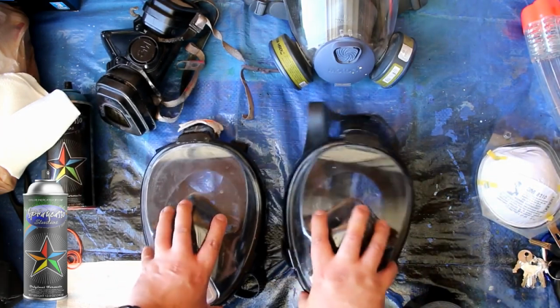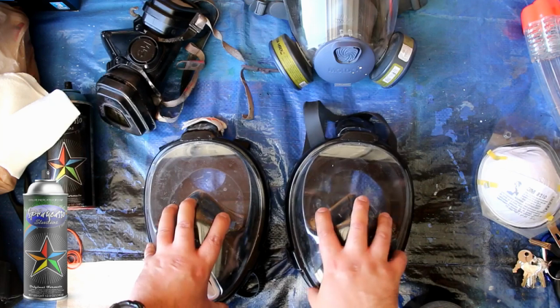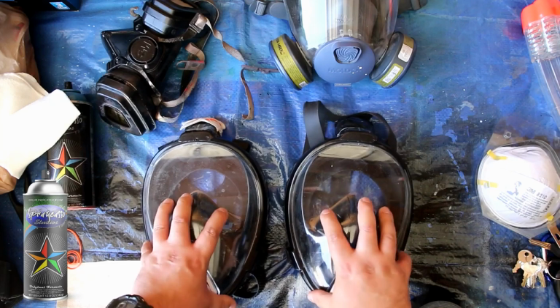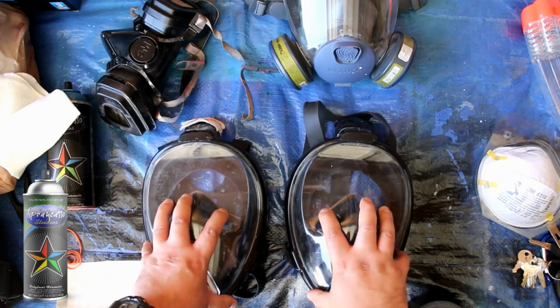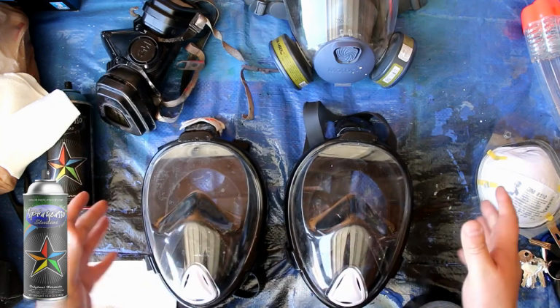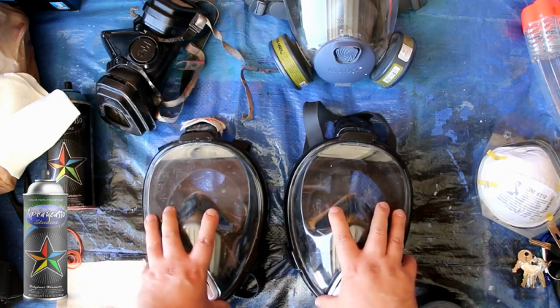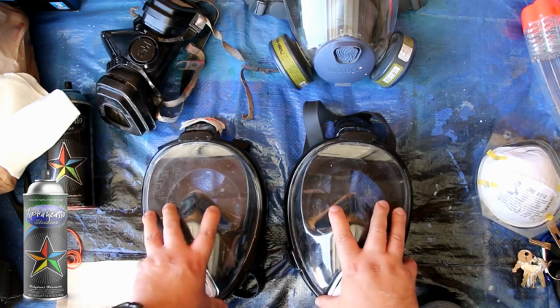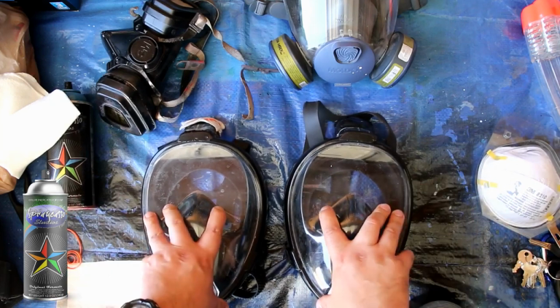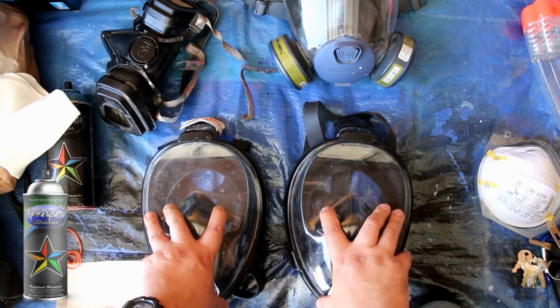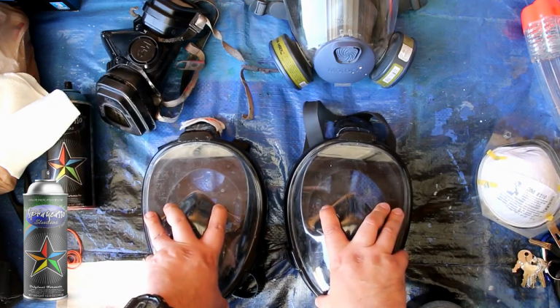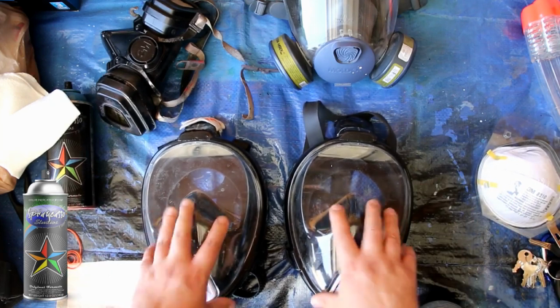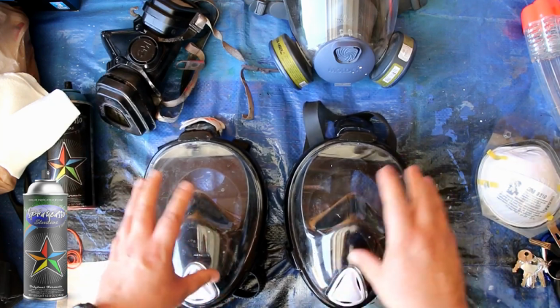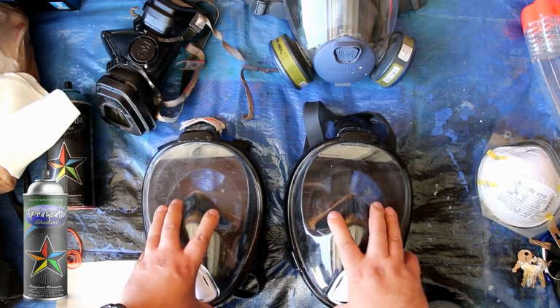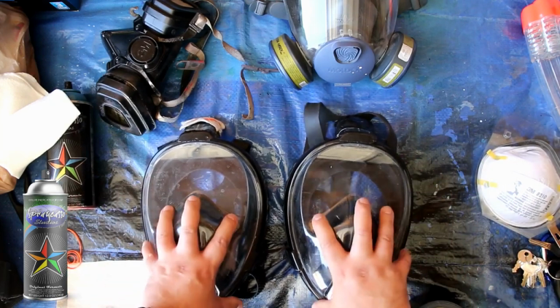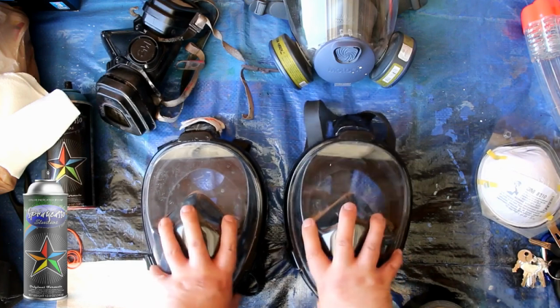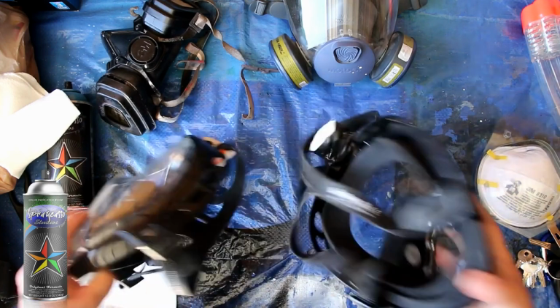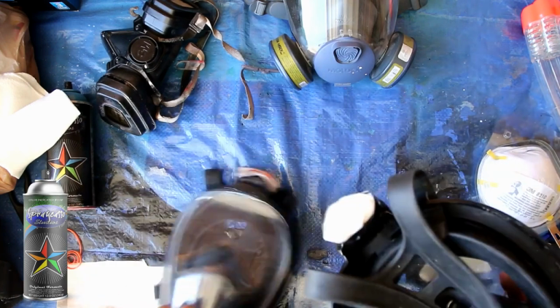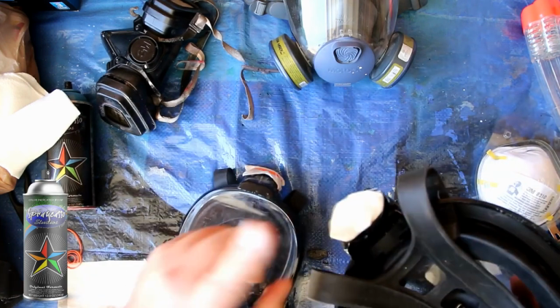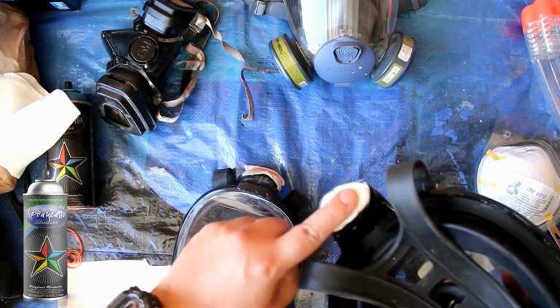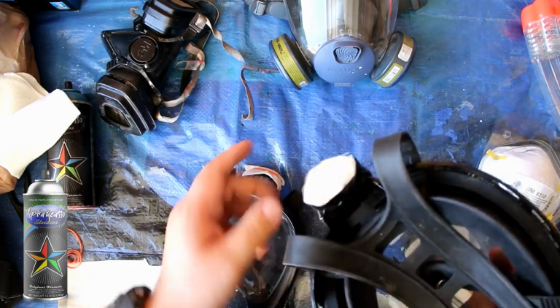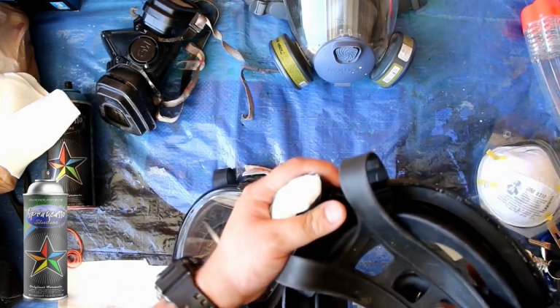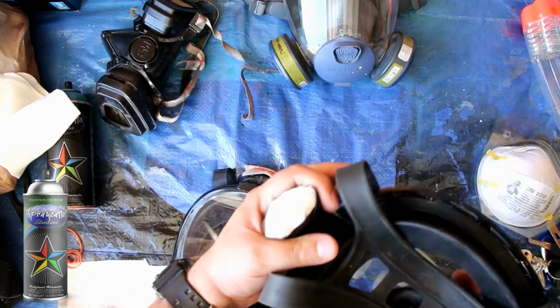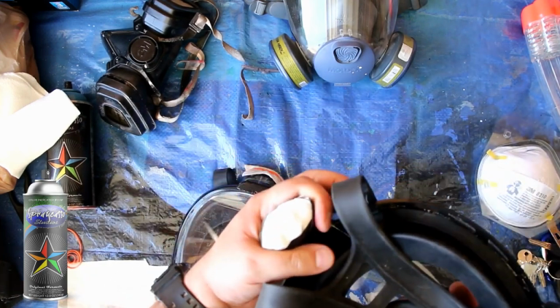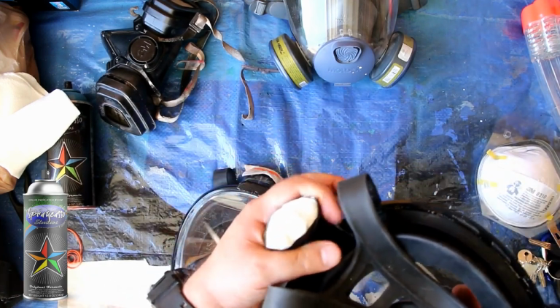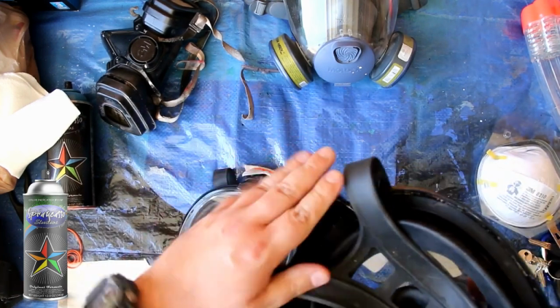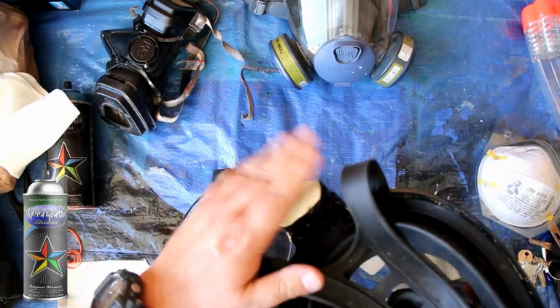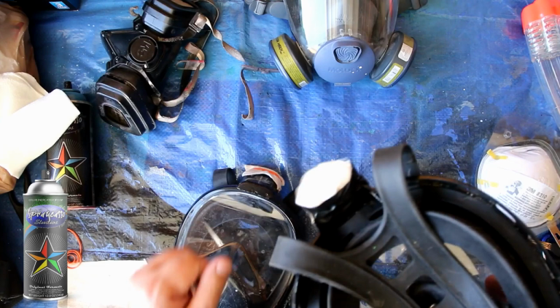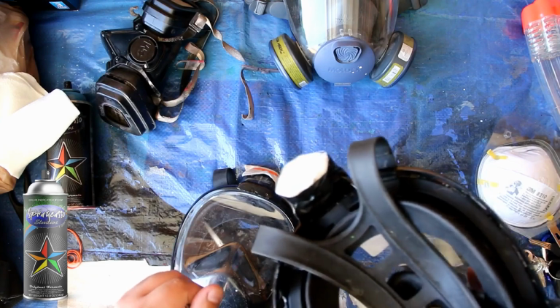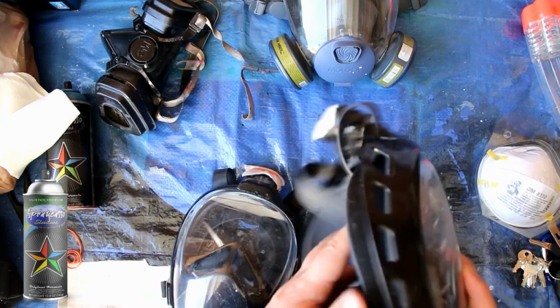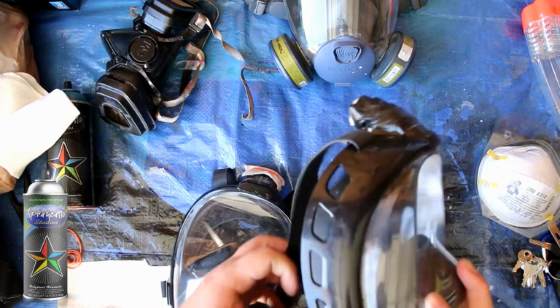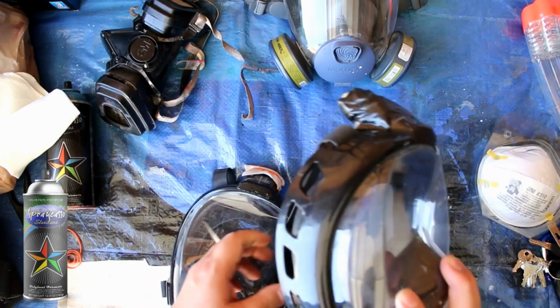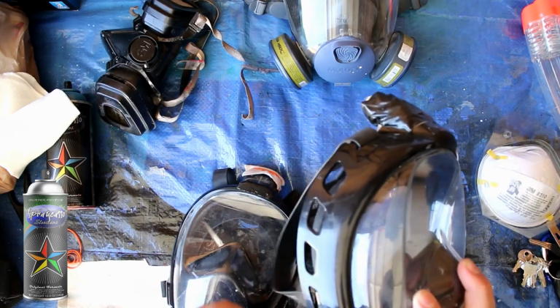Hopefully you guys can find some of these — you can still definitely find them on Amazon. Find some of these, find some duct tape, some material that you can put a nice little filter on, and try these on.